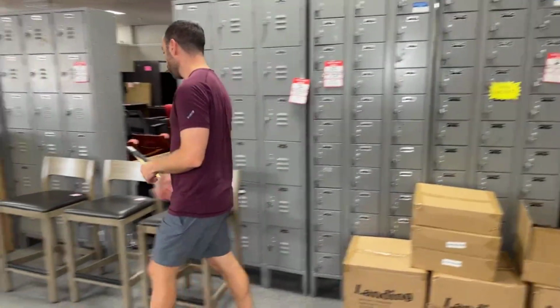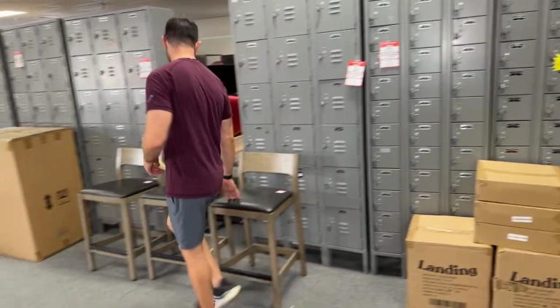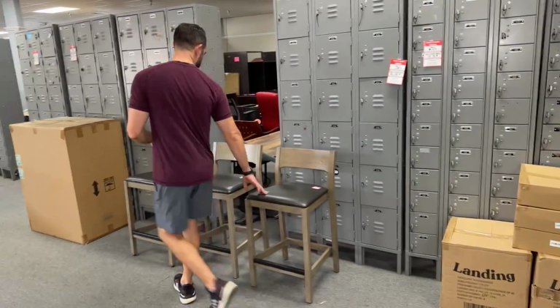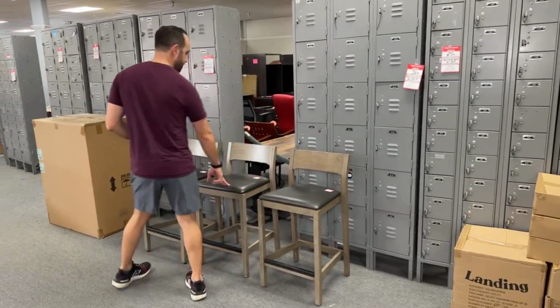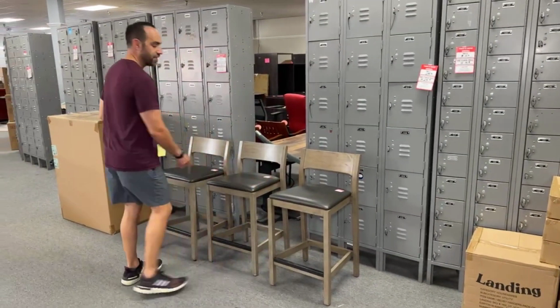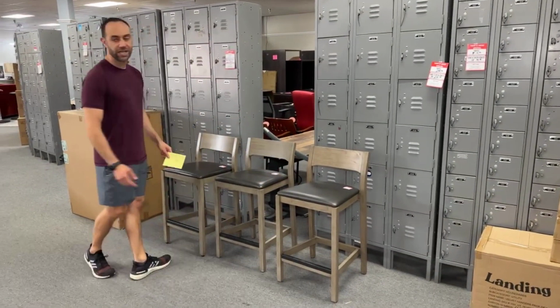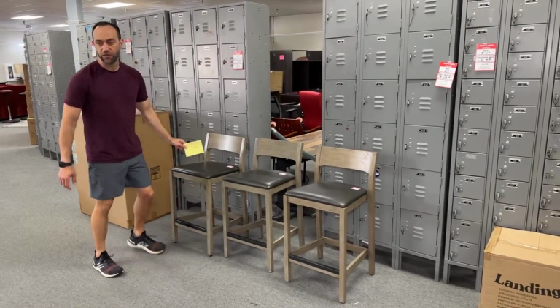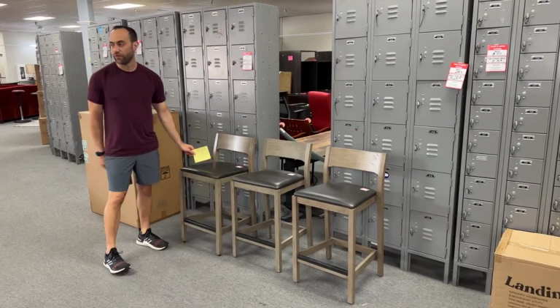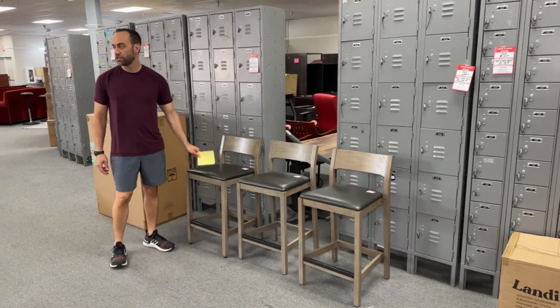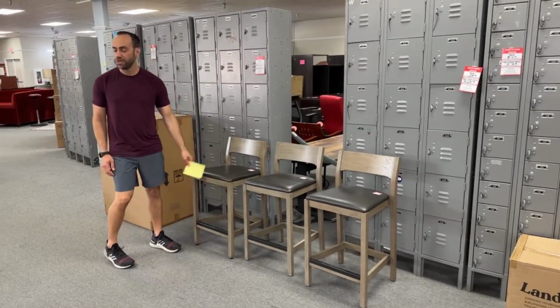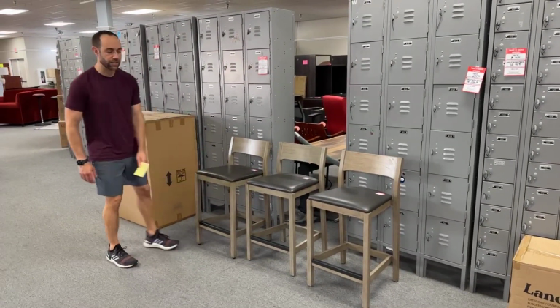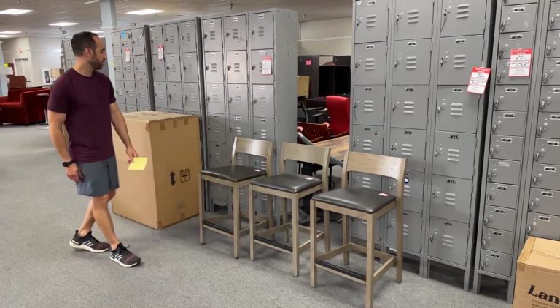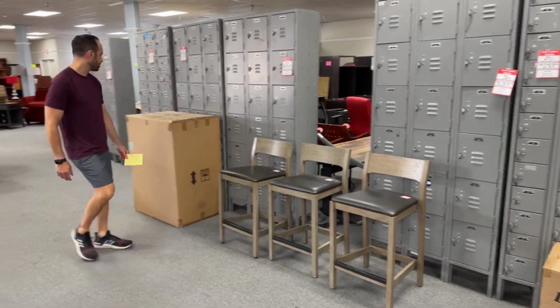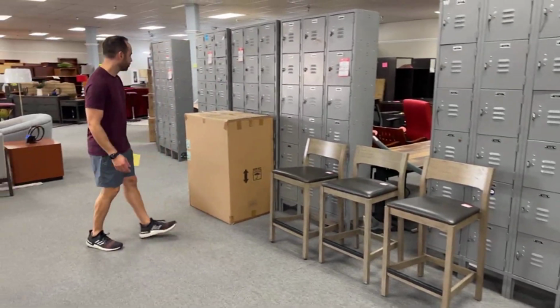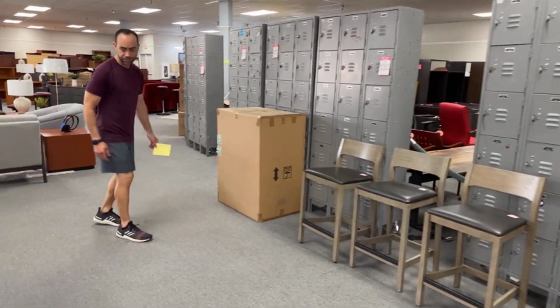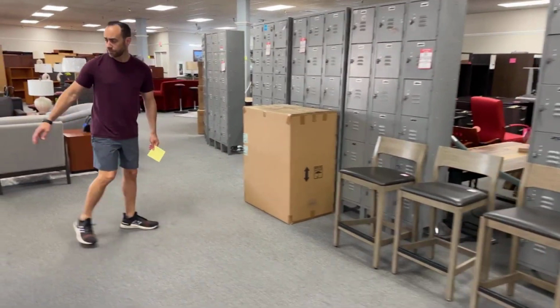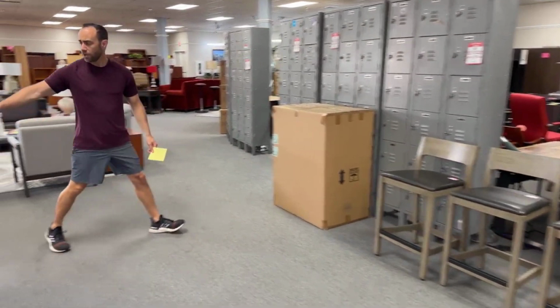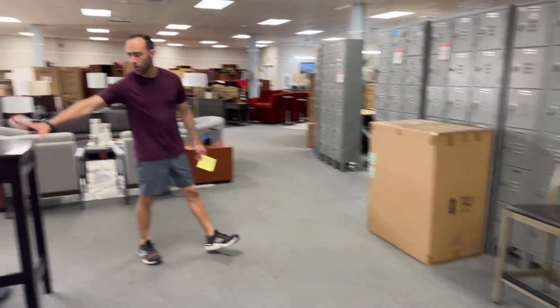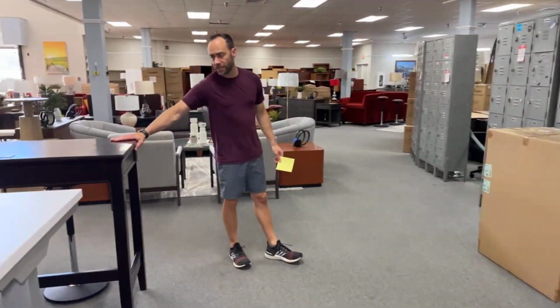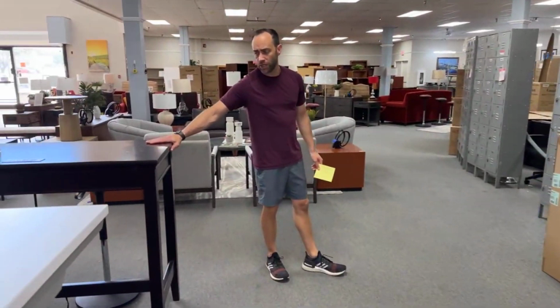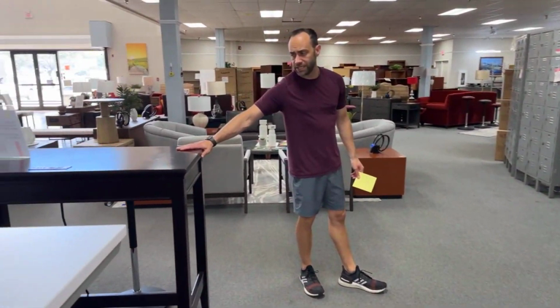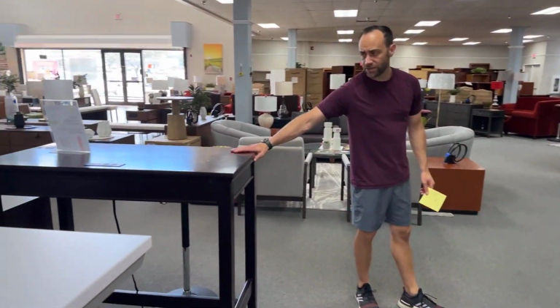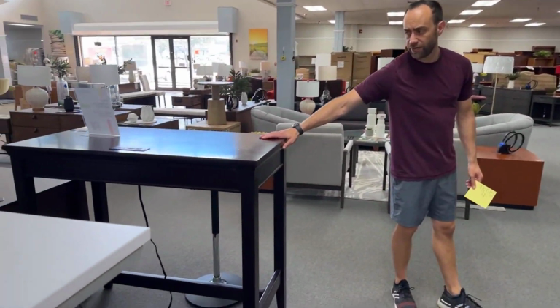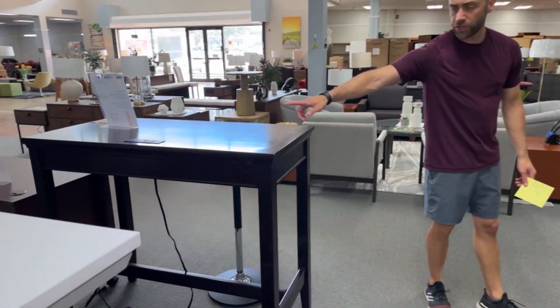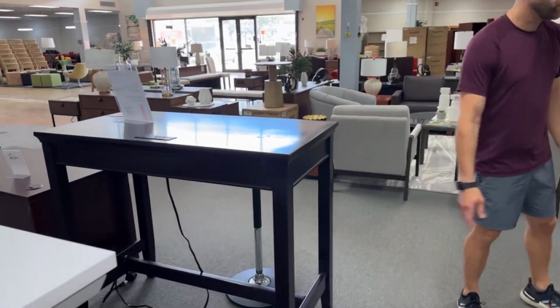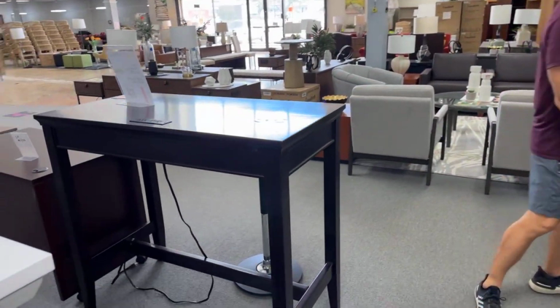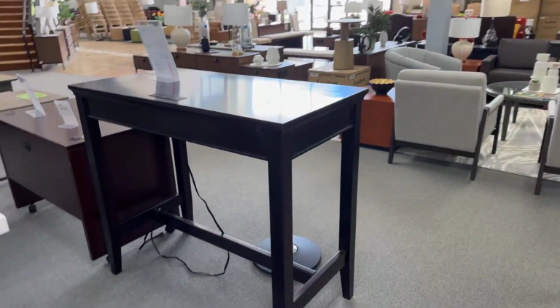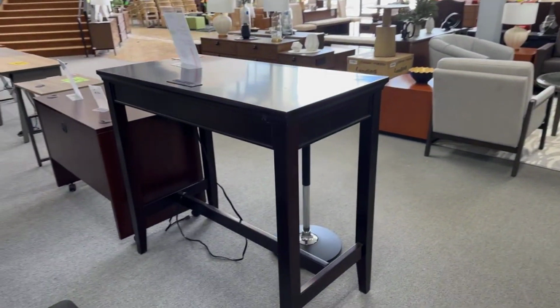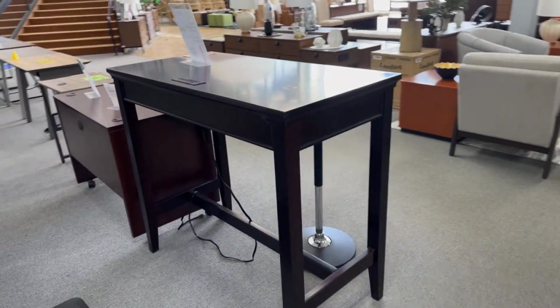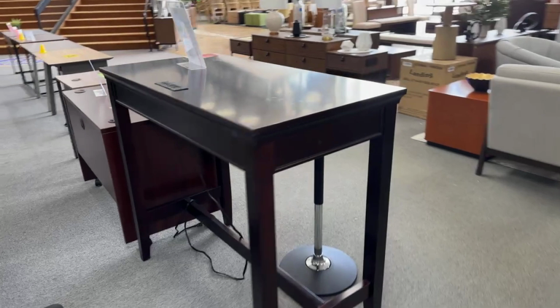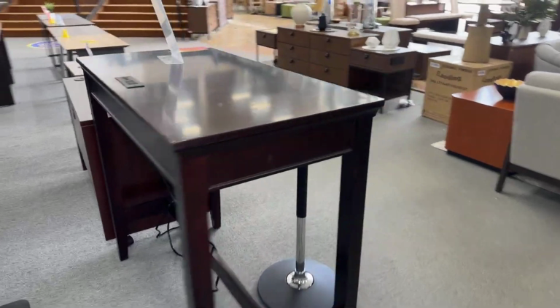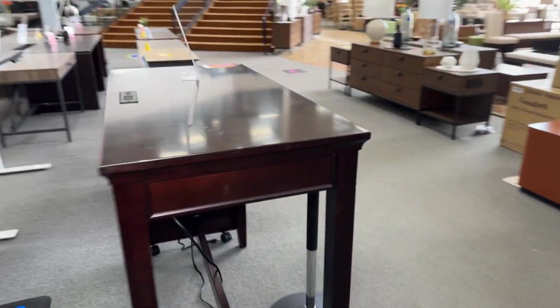Three of these stools available, $69.99 each for these great pieces. We've got this one desk available with the USB ports and the plugs on top — that's $99.99.